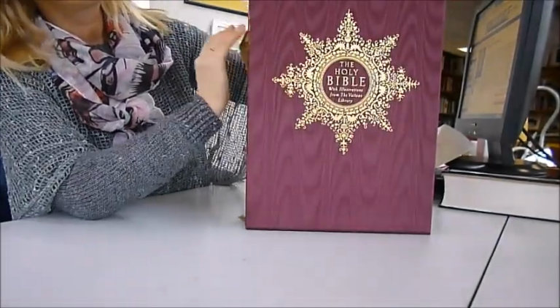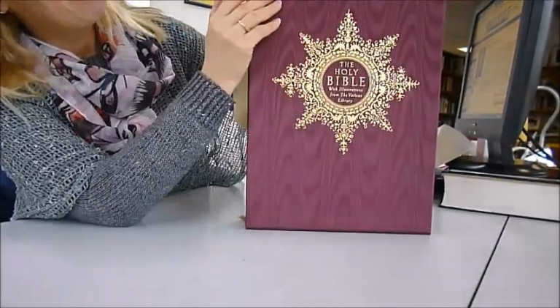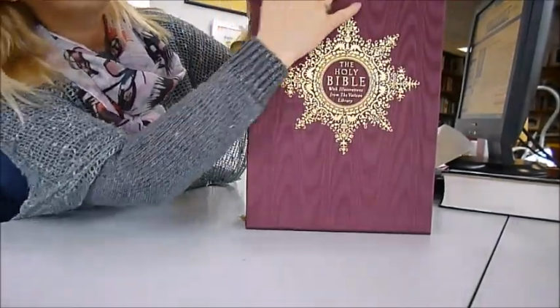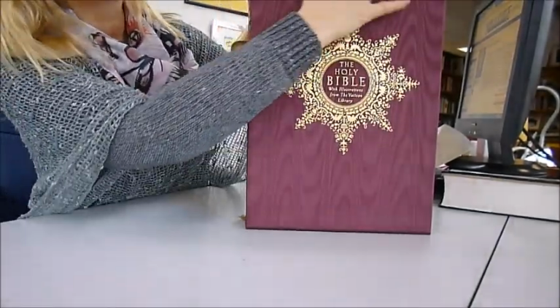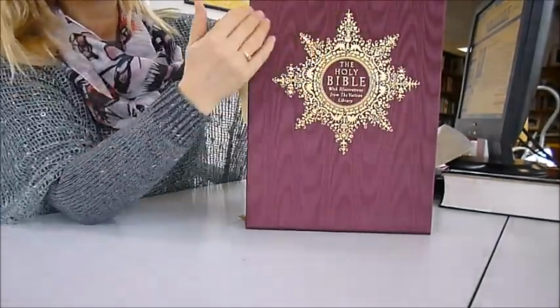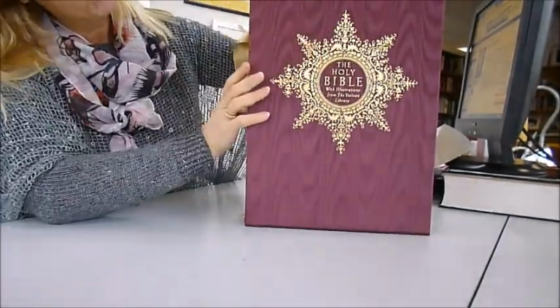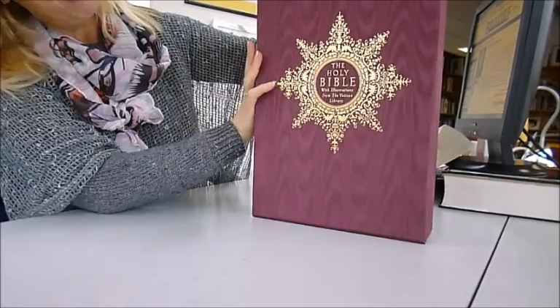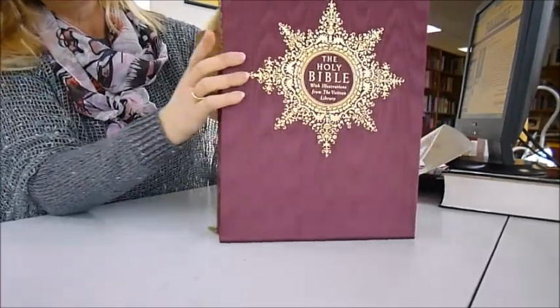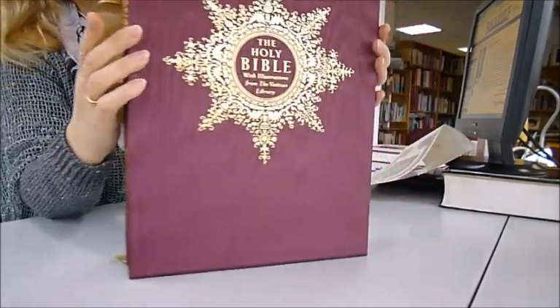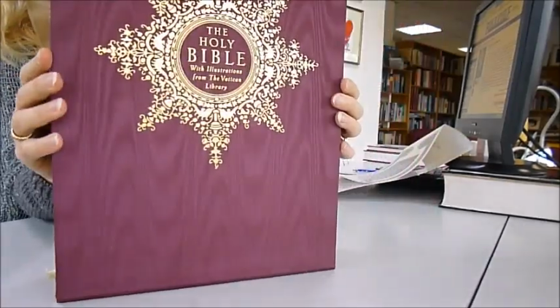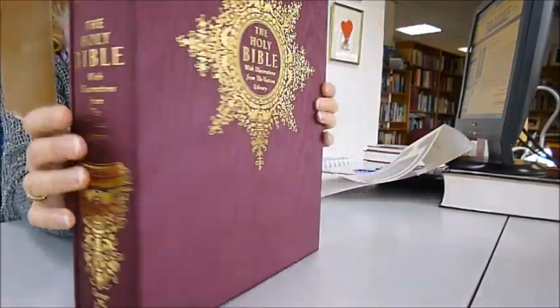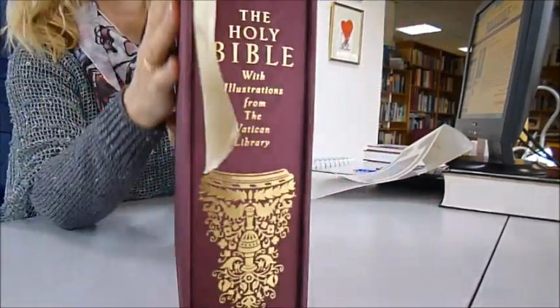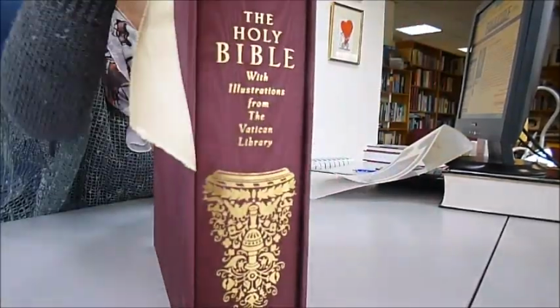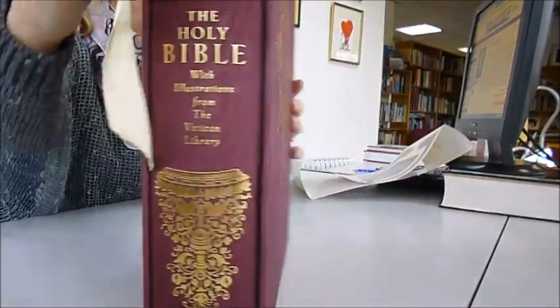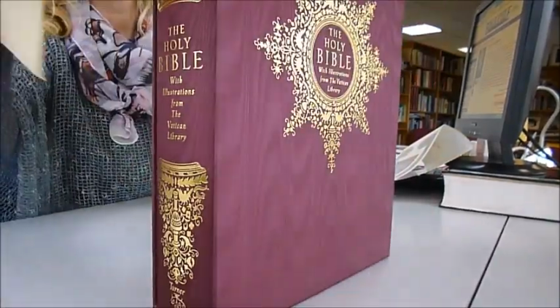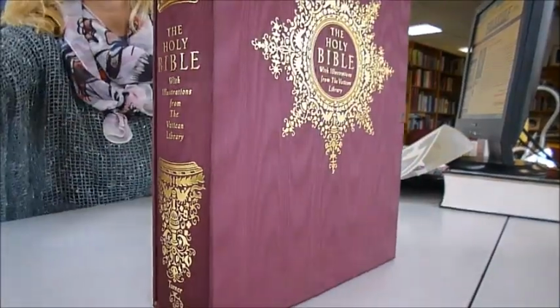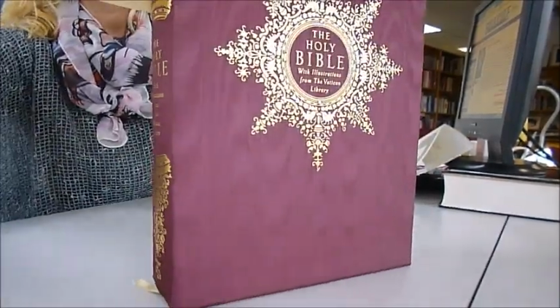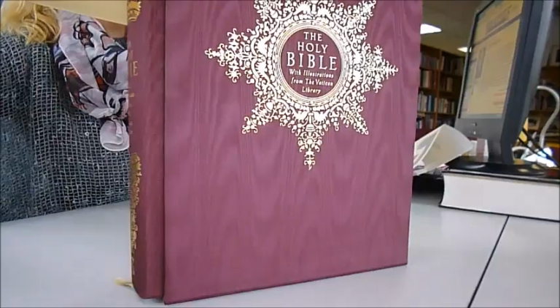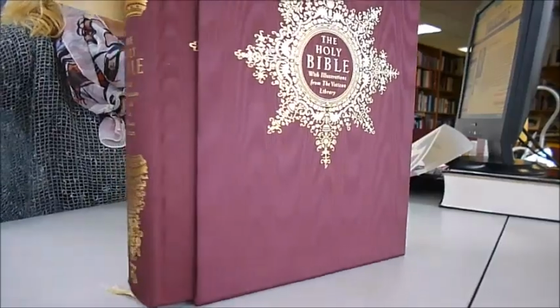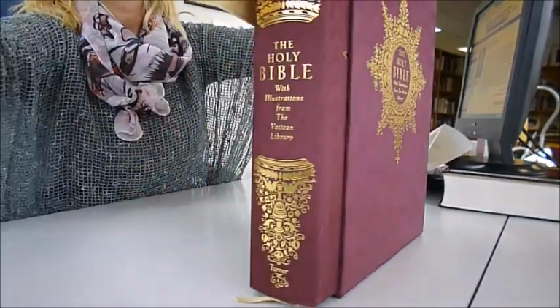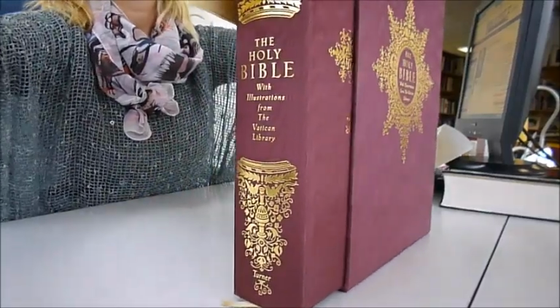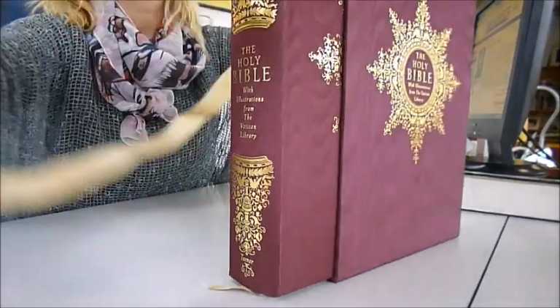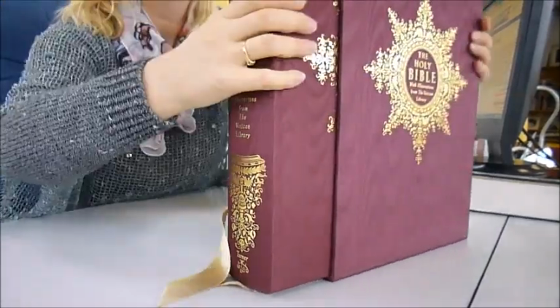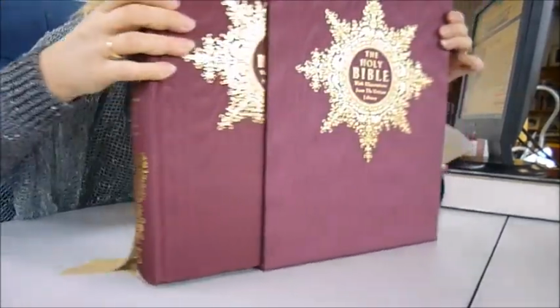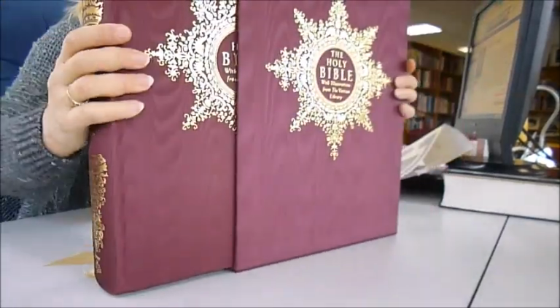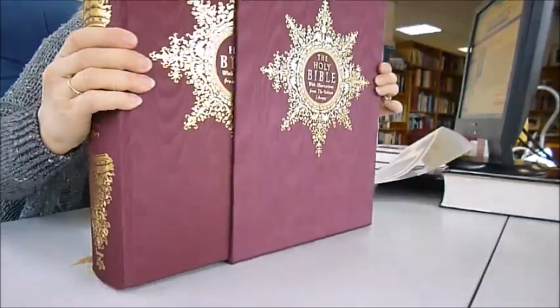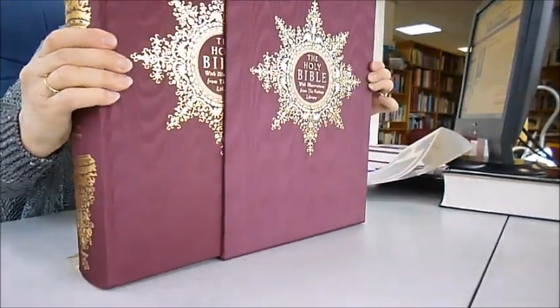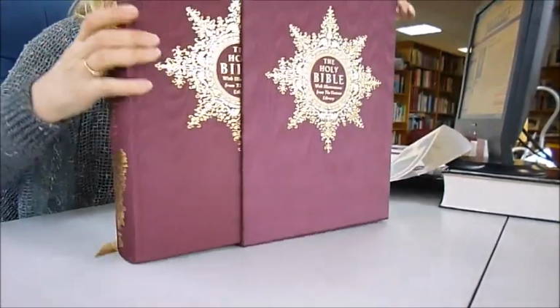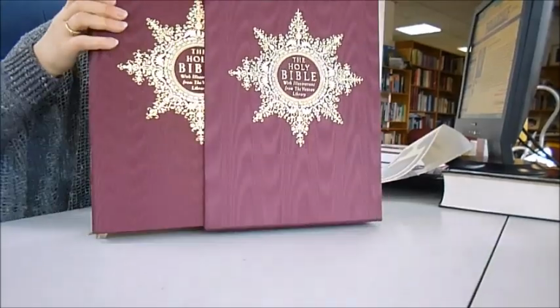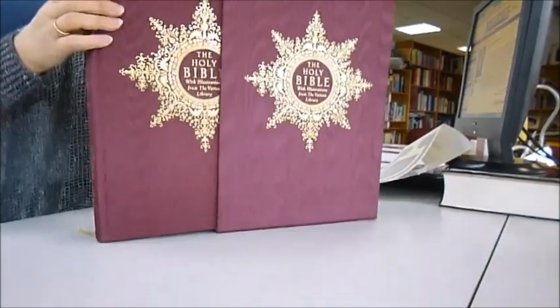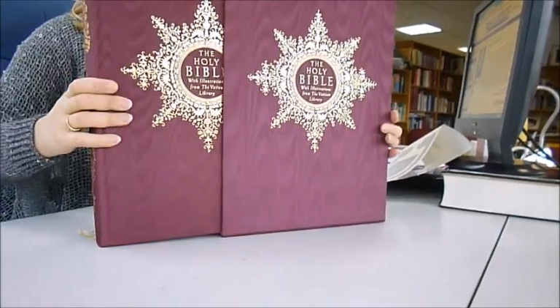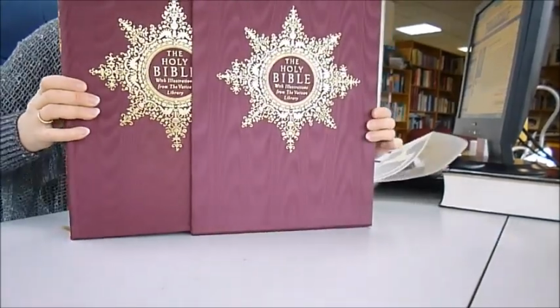It is bound in watermarked maroon silk — that's the slipcase — with a pull tie to pull out the magnificent Bible itself.